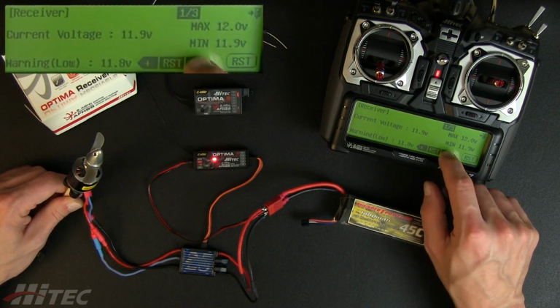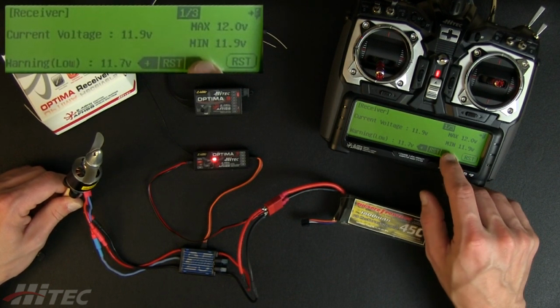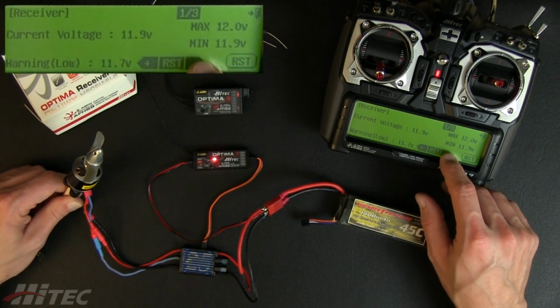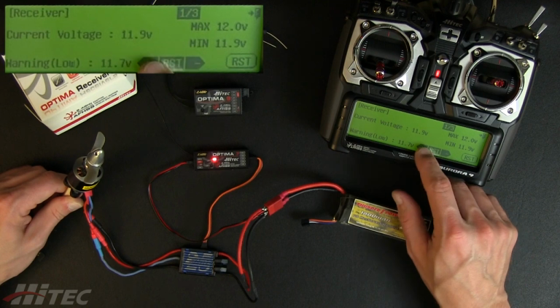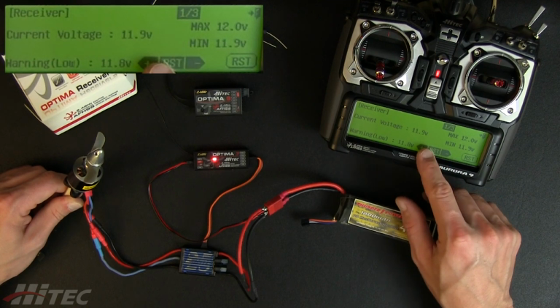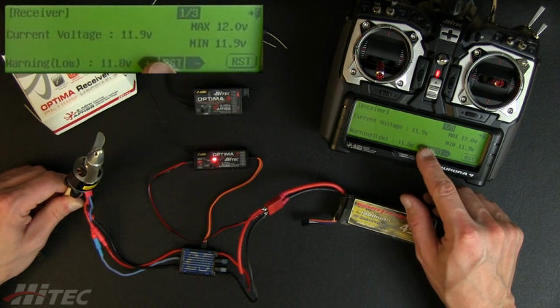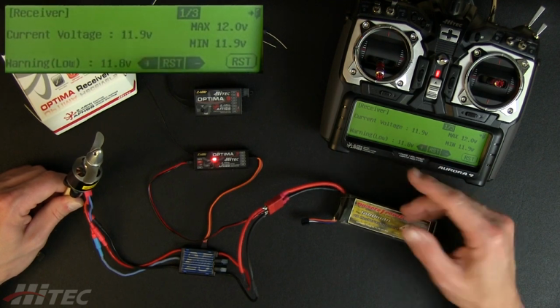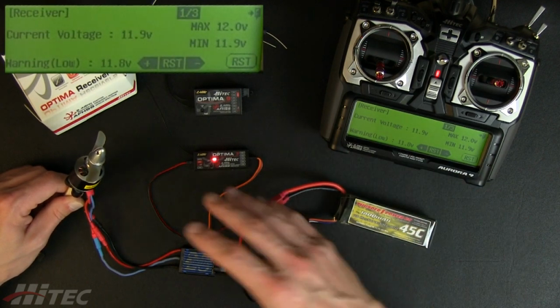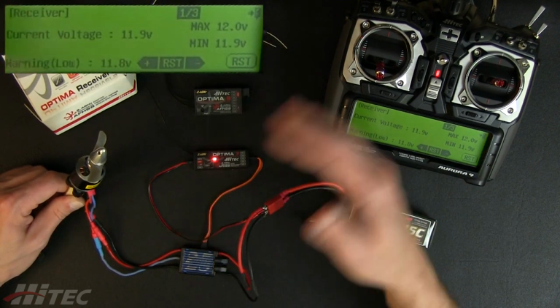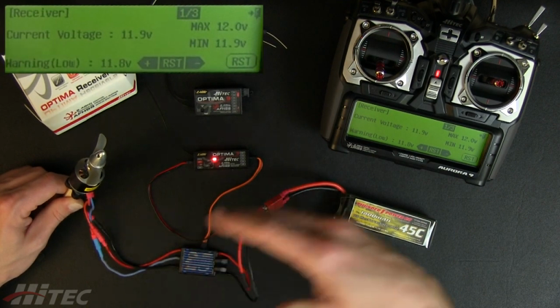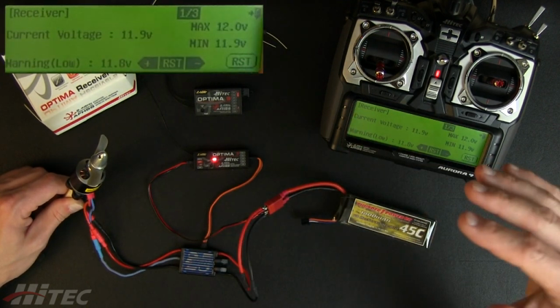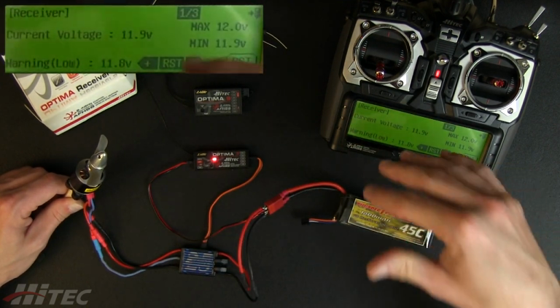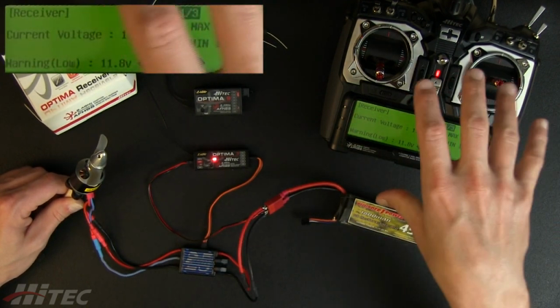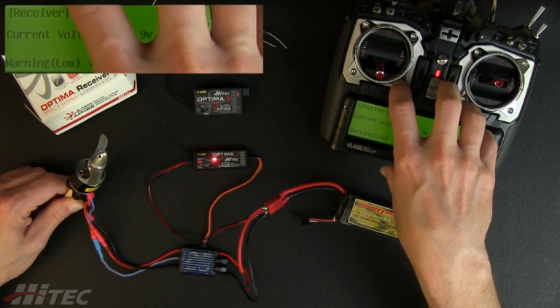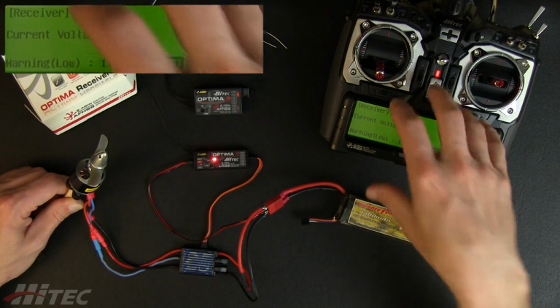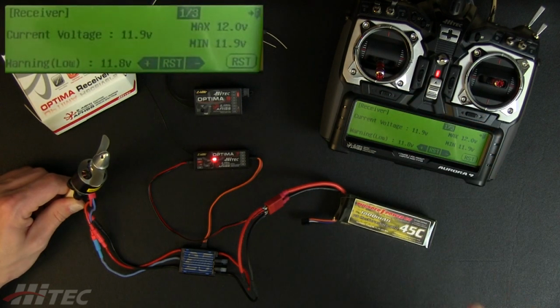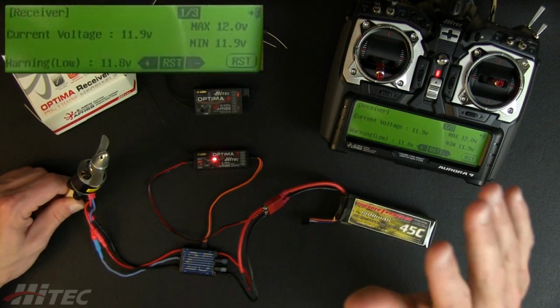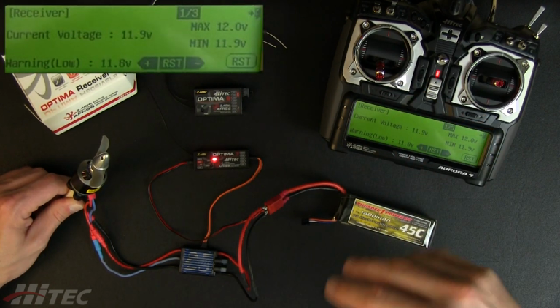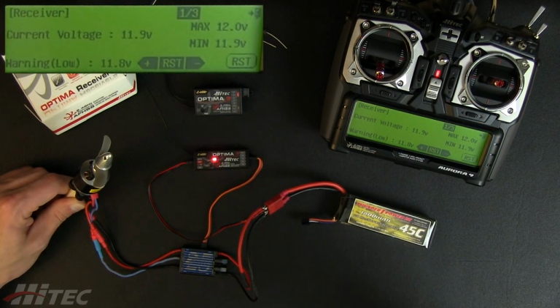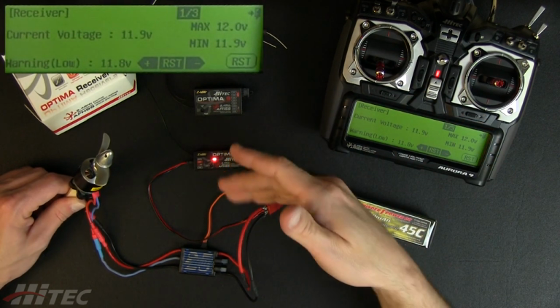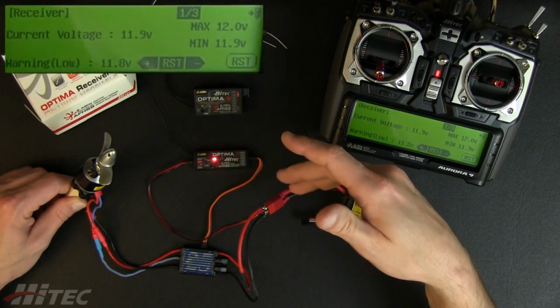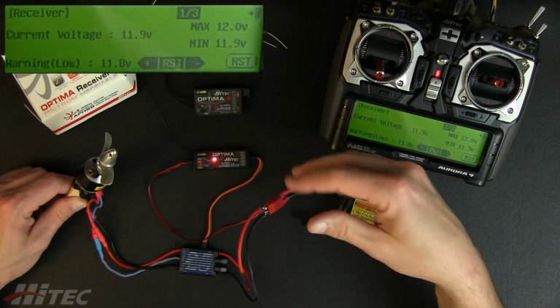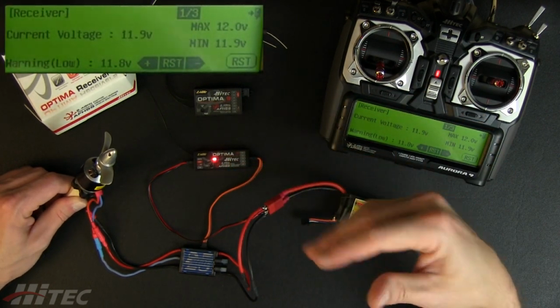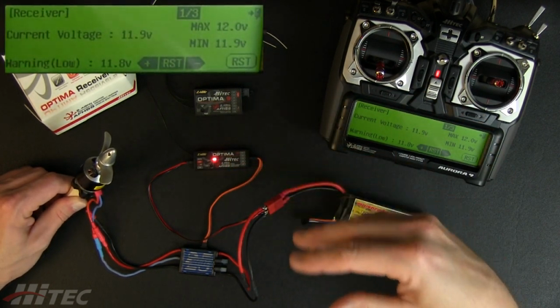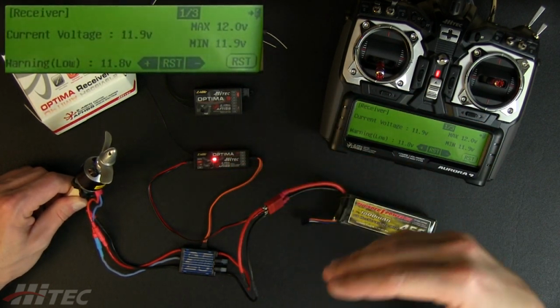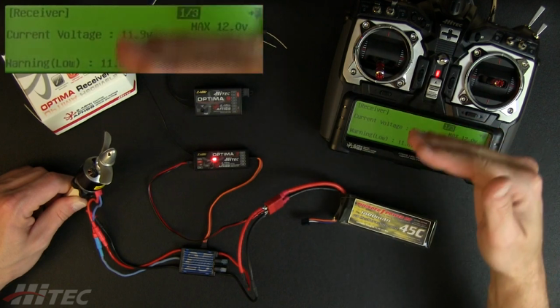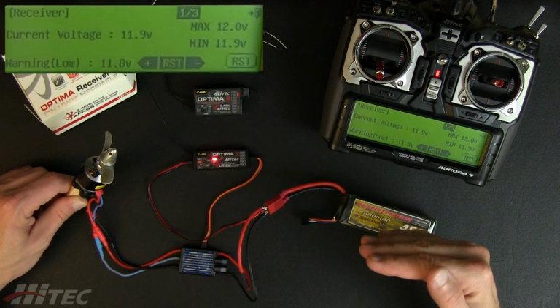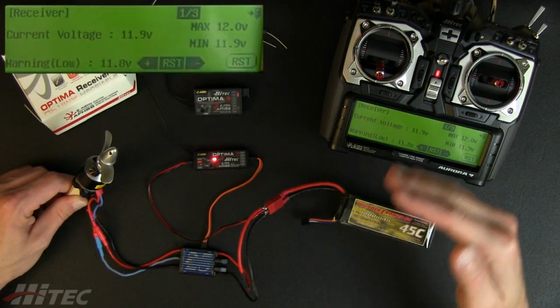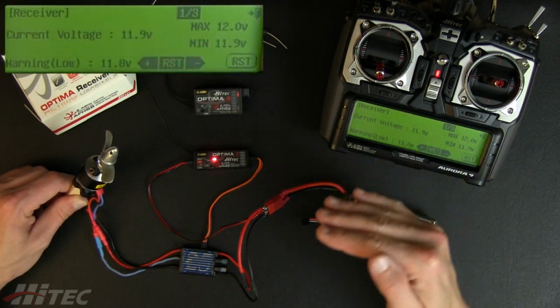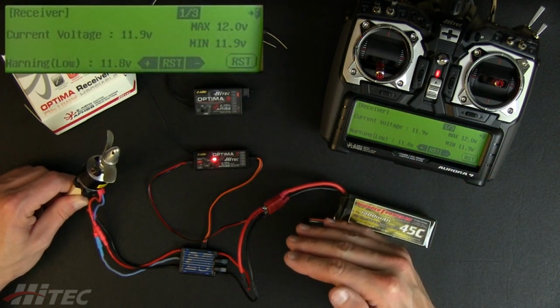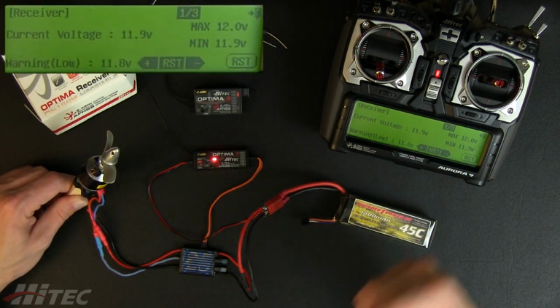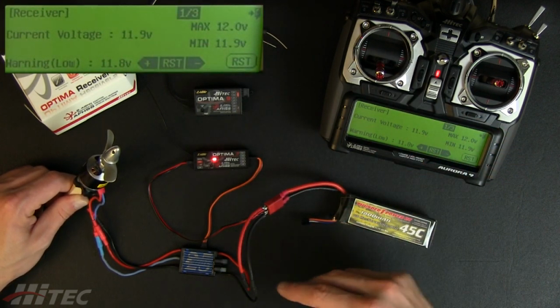We can go ahead and drop that back down. As you use your power plant, keep in mind you're going to hear this warning go off. Say you're coming through a steep climb and really pouring the coals to the power plant — you're going to dip the voltage down. As you back off the throttle, your voltage is going to come back up.